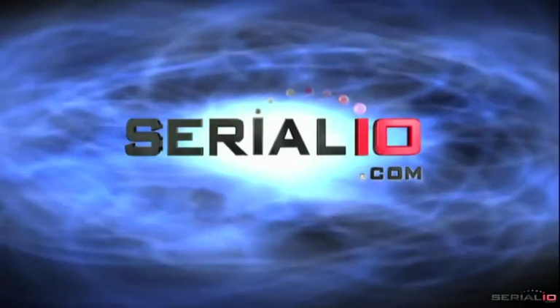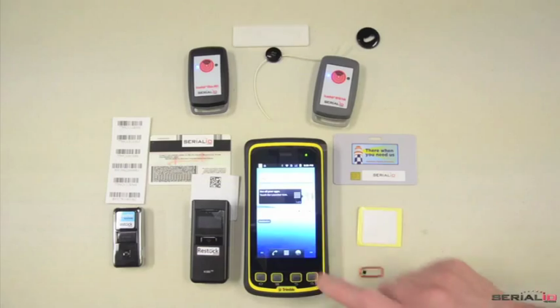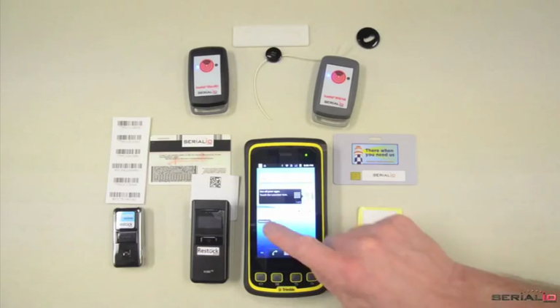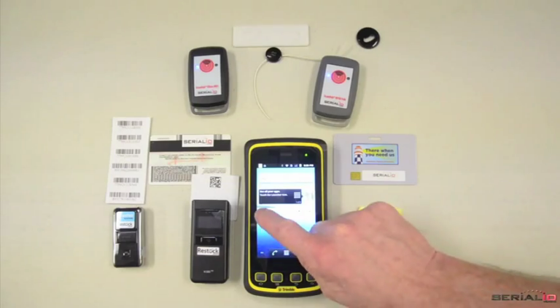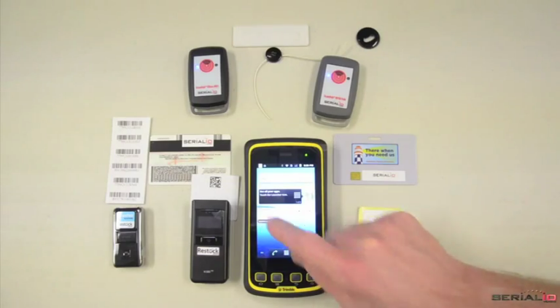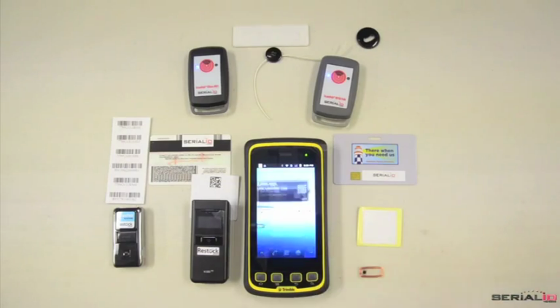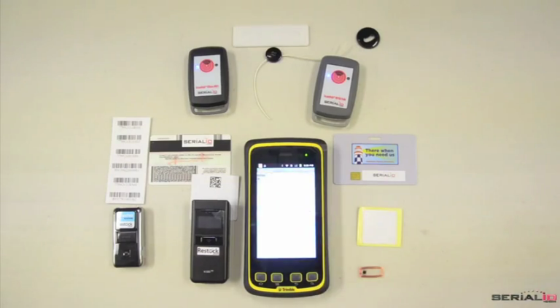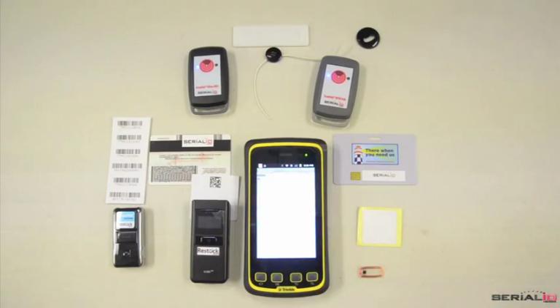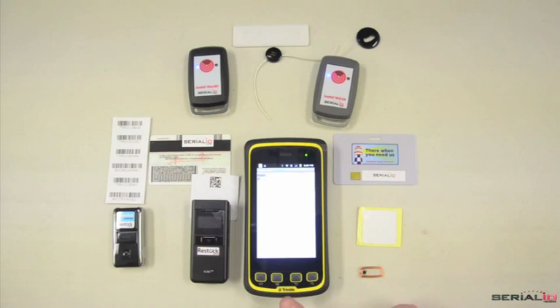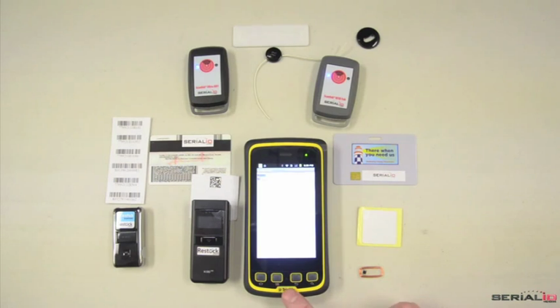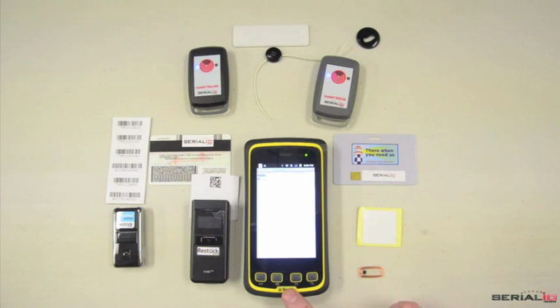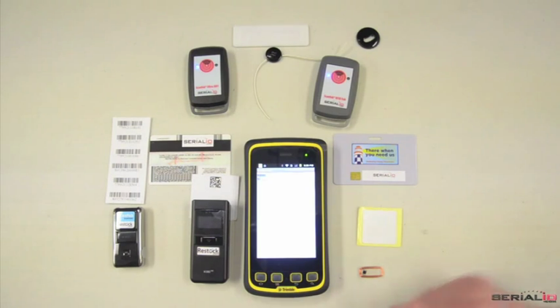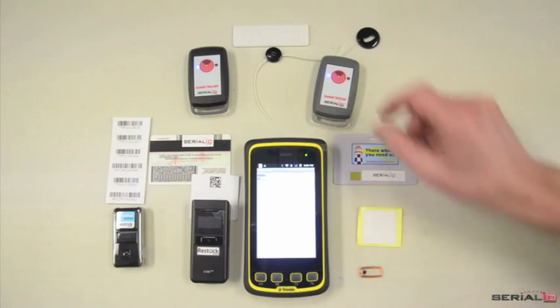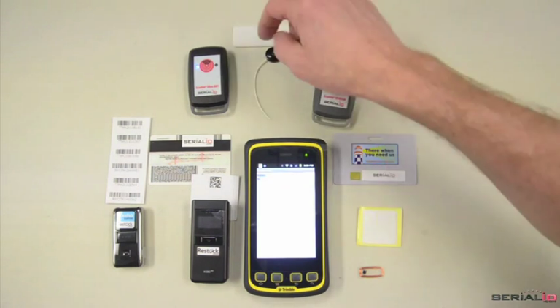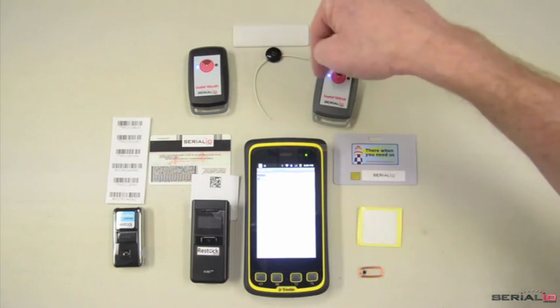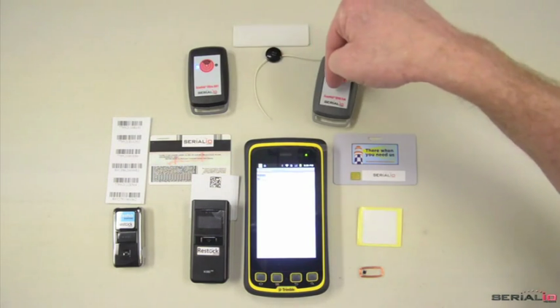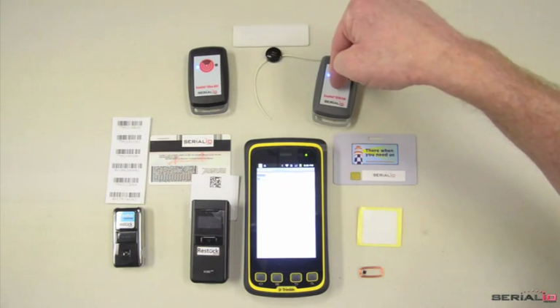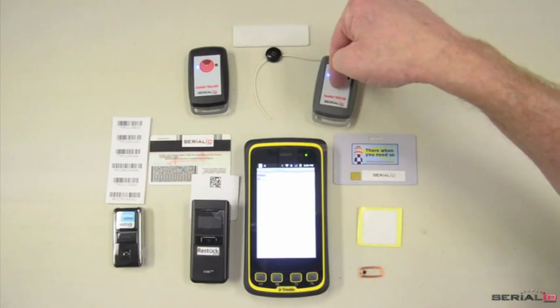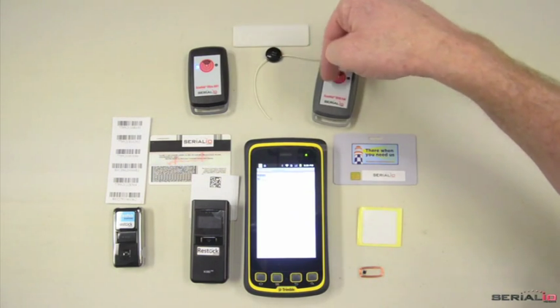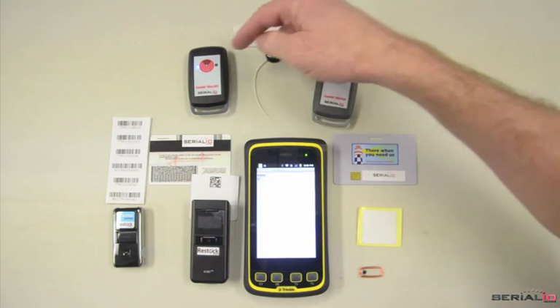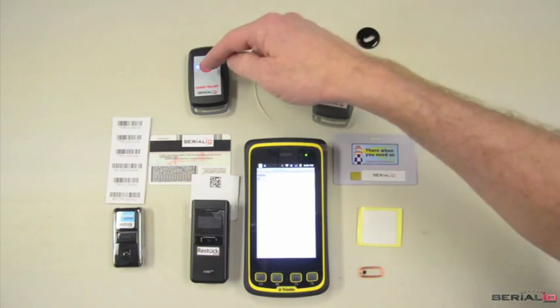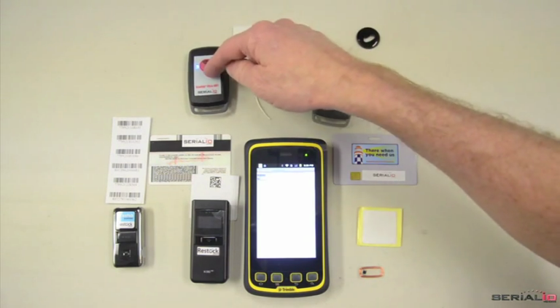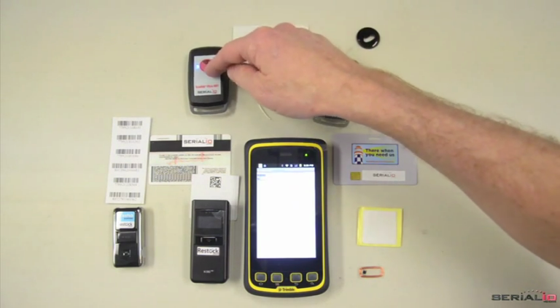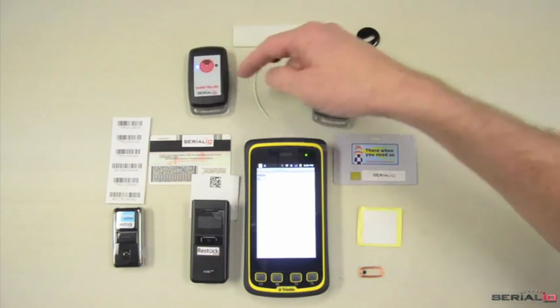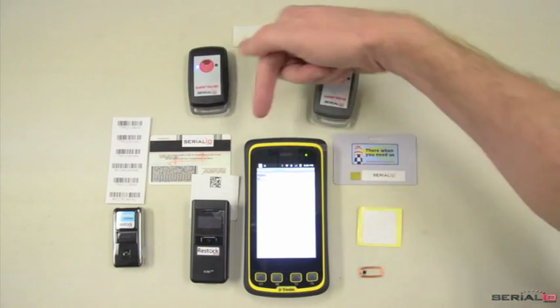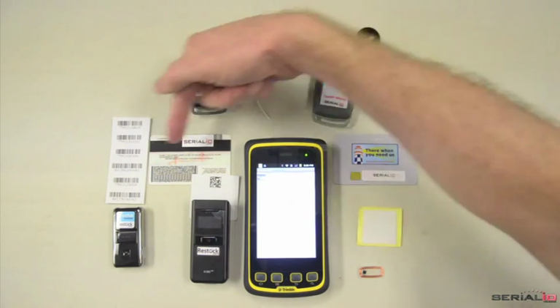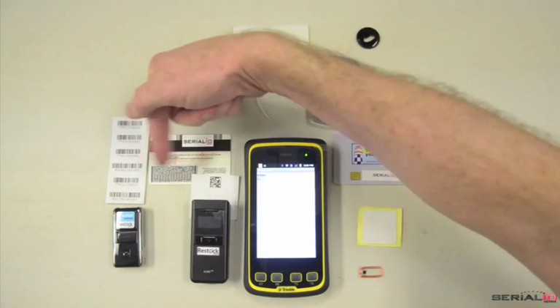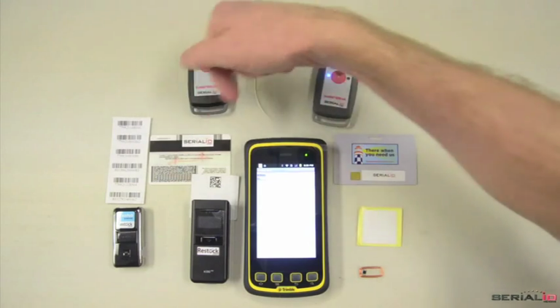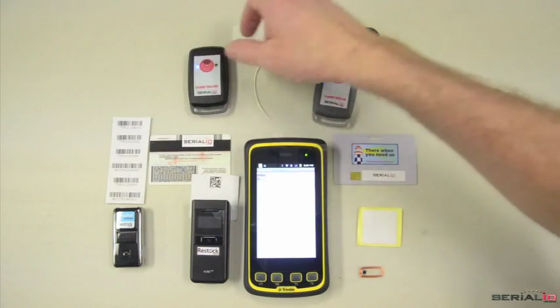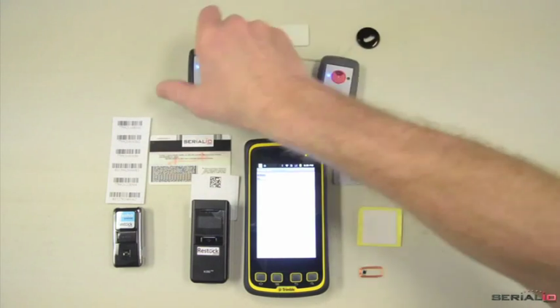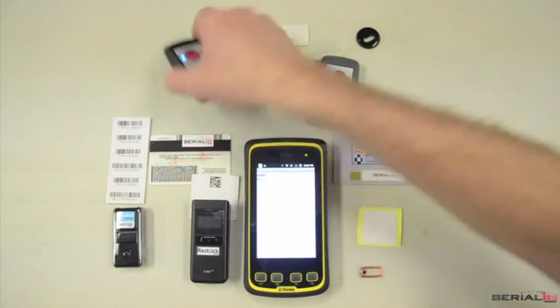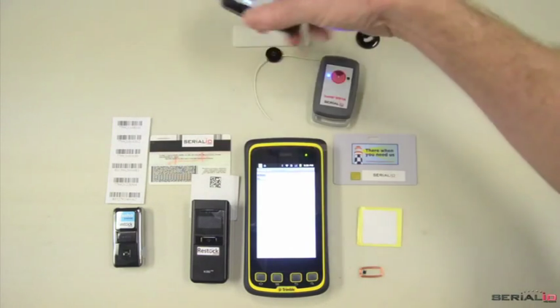This video shows the Mobile Grid app running on a Trimble T41, used to capture GPS, NFC, RFID, and barcode data.